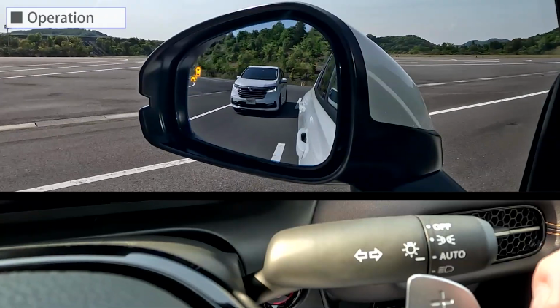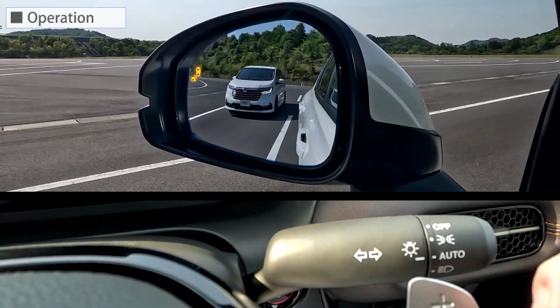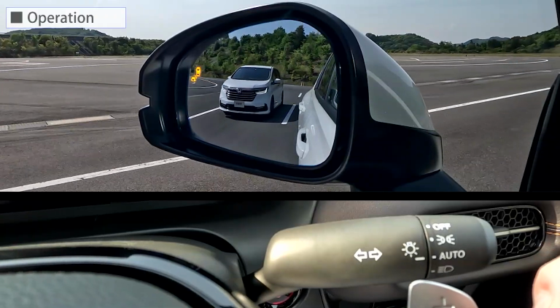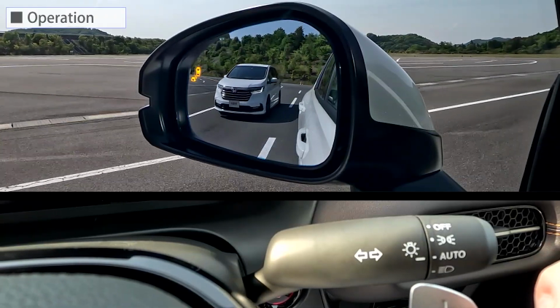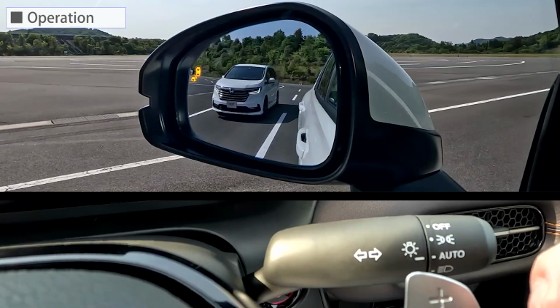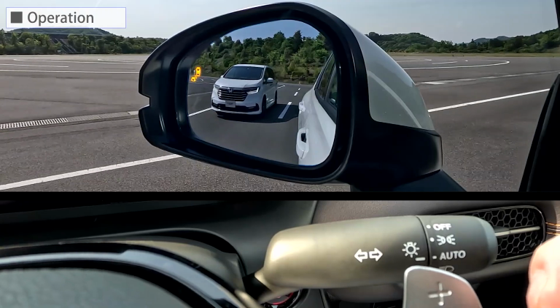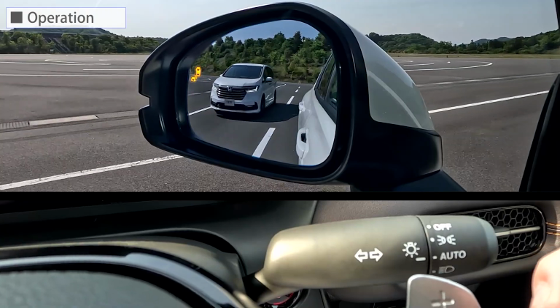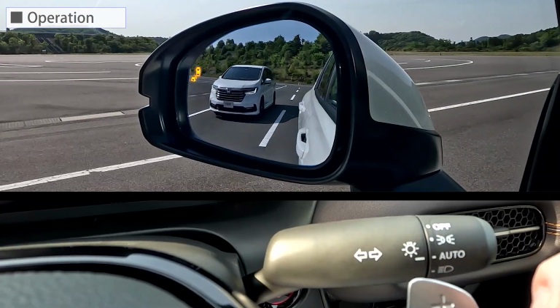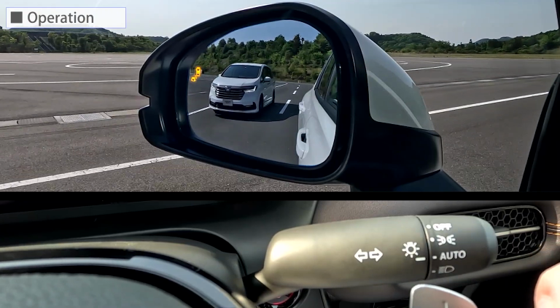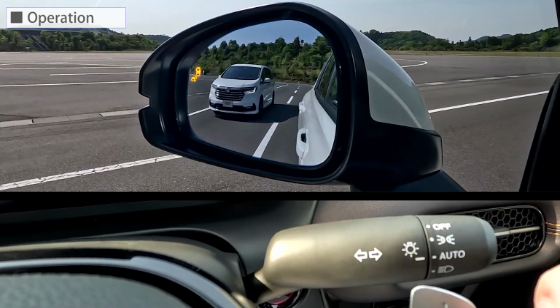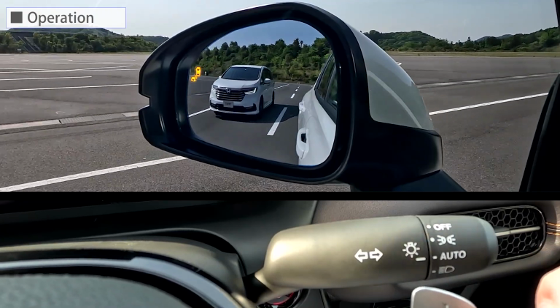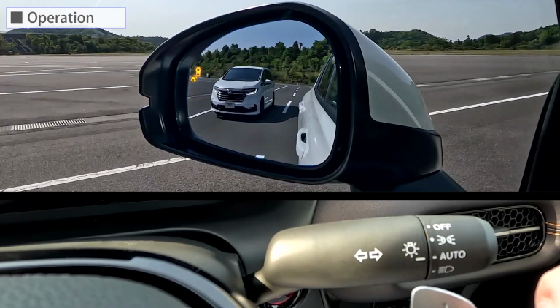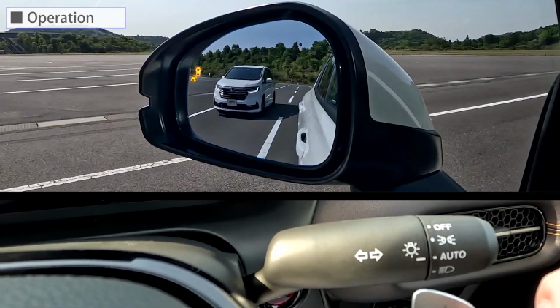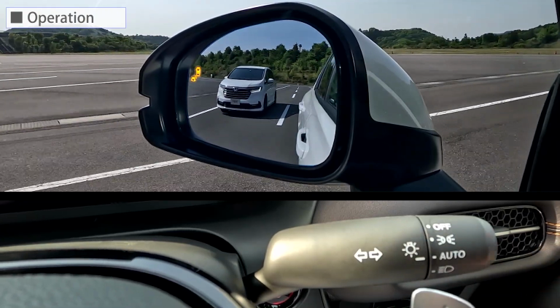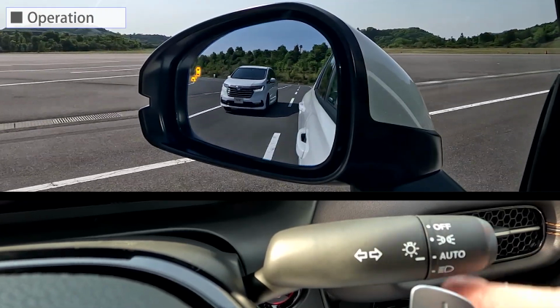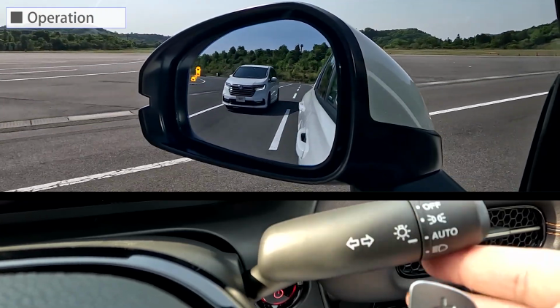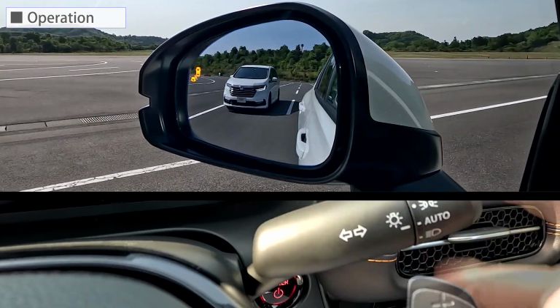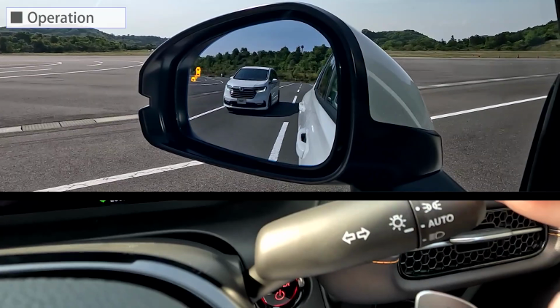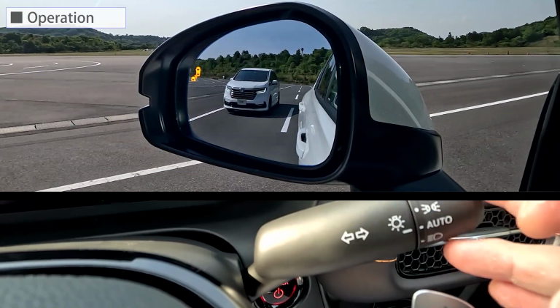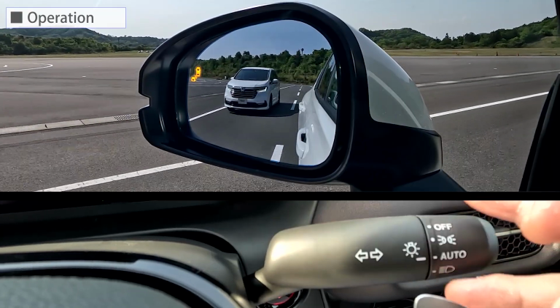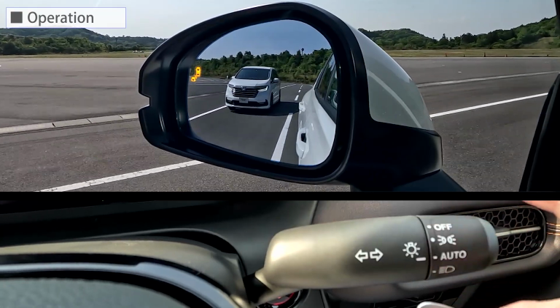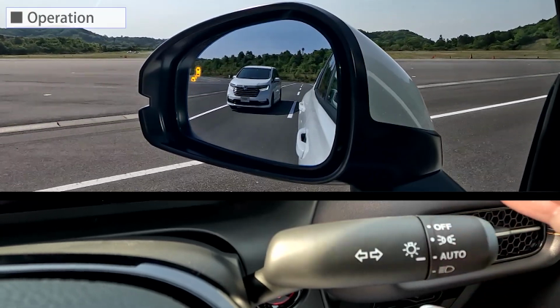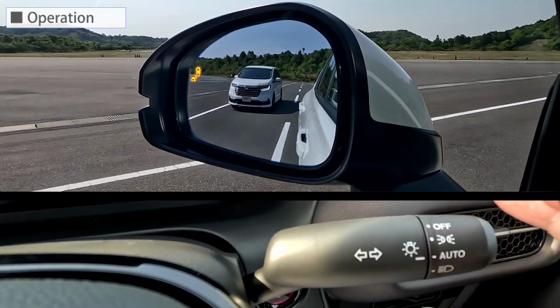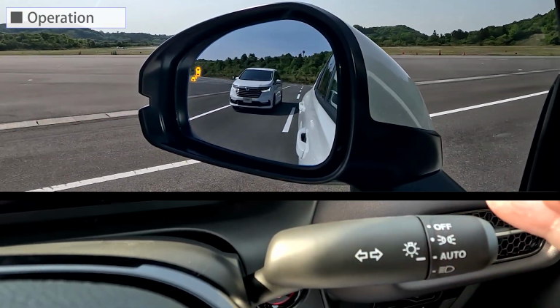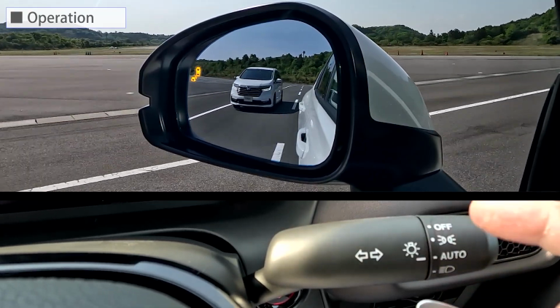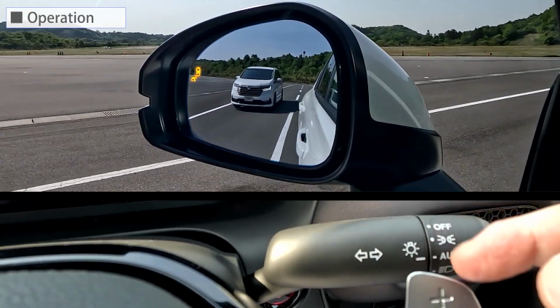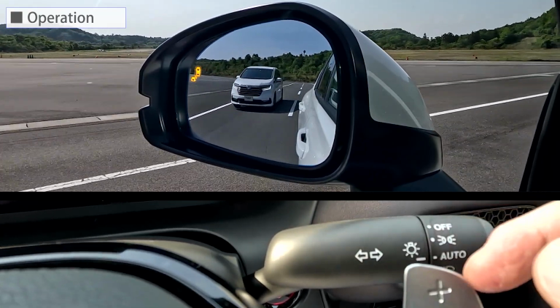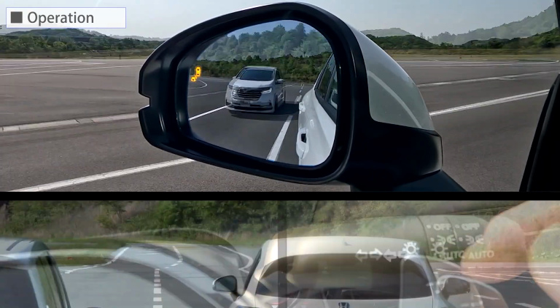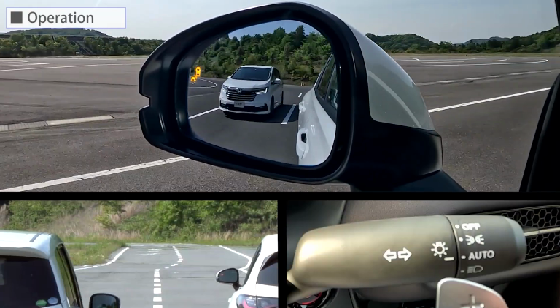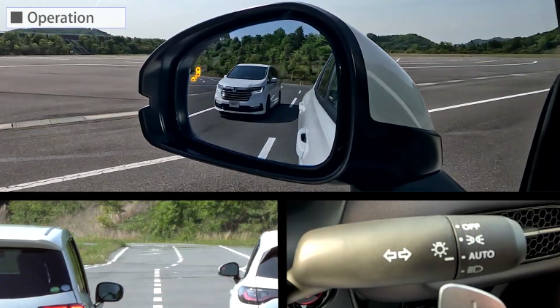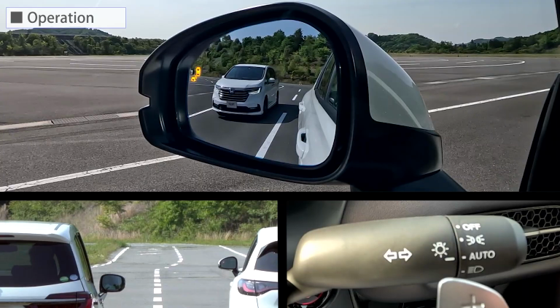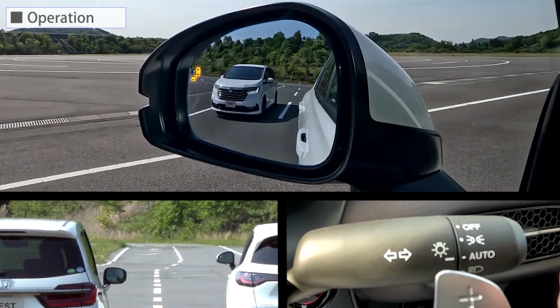Also, if the driver operates the turn signal switch while detecting vehicles approaching from behind in adjacent lanes, the indicator blinks and an audible alert sounds. Let's look at it again.